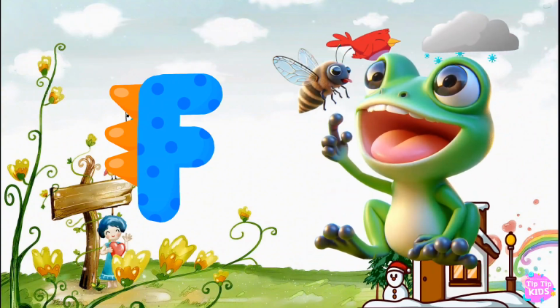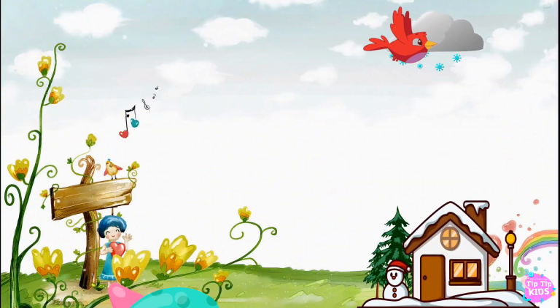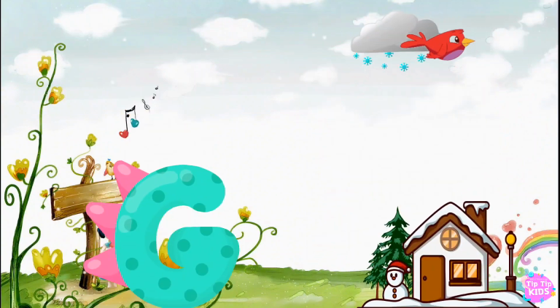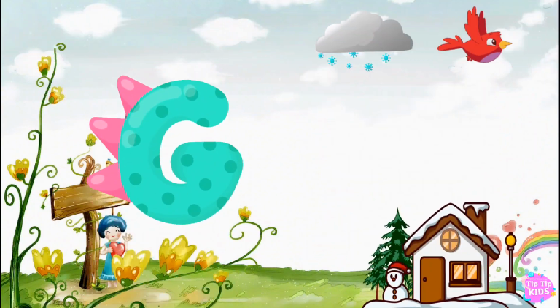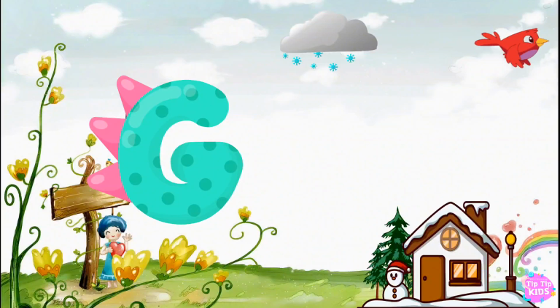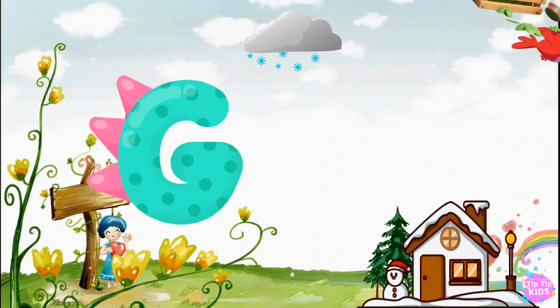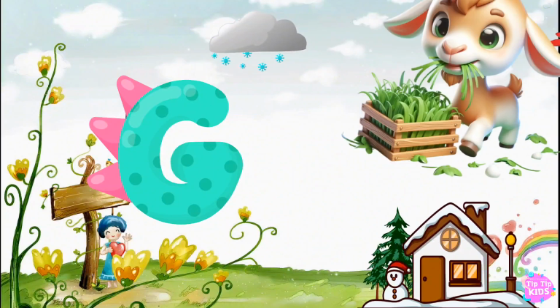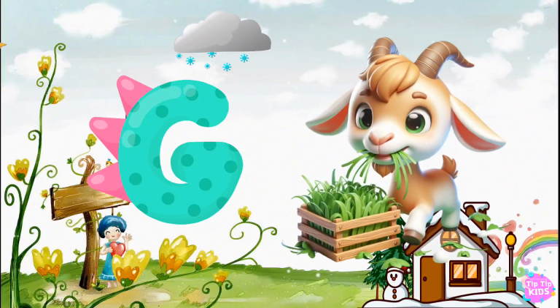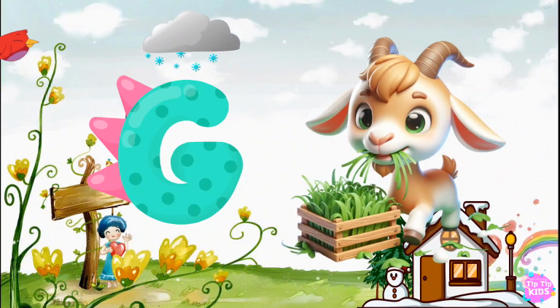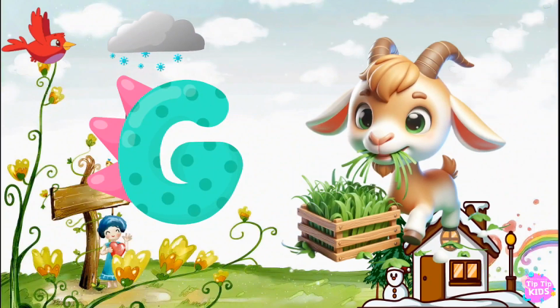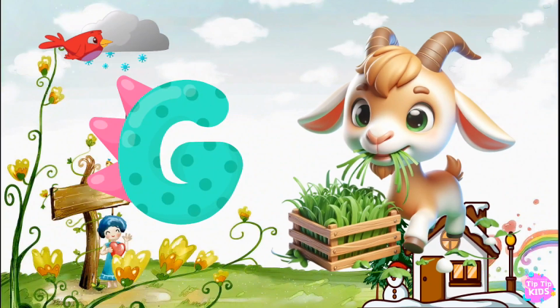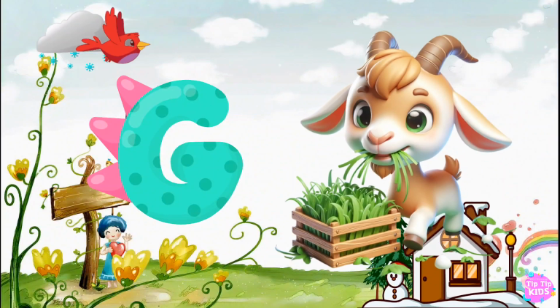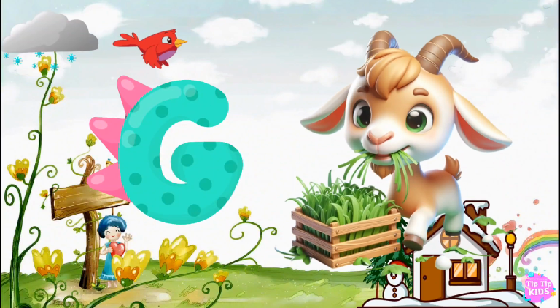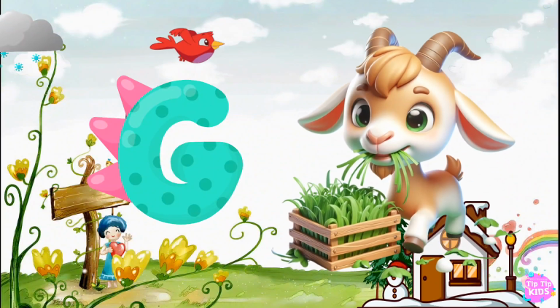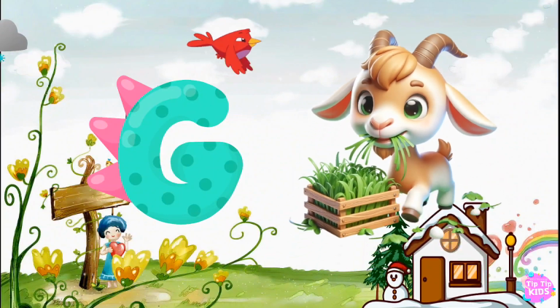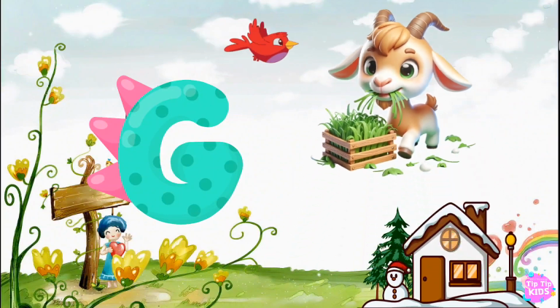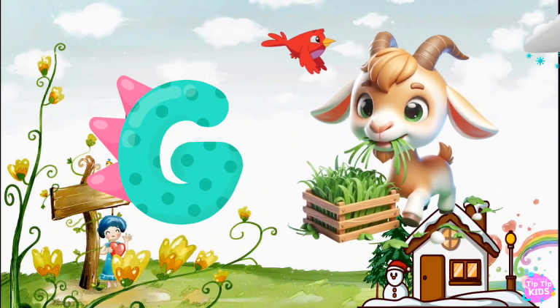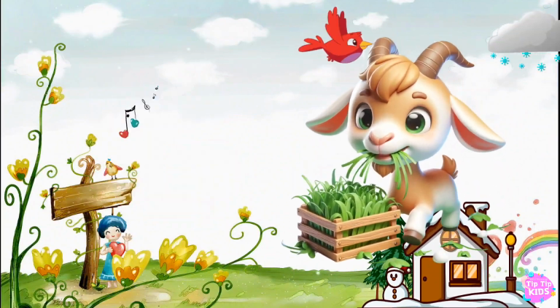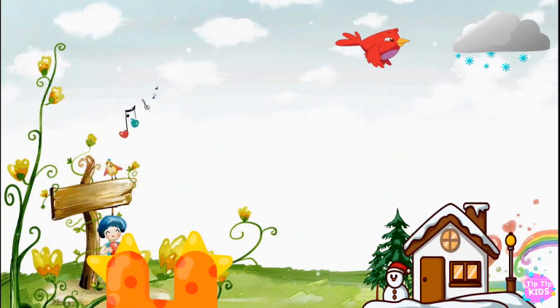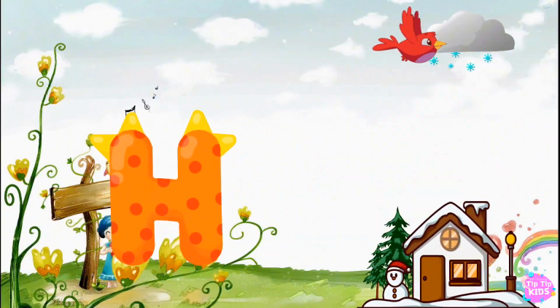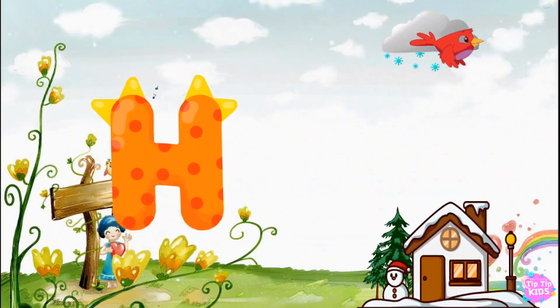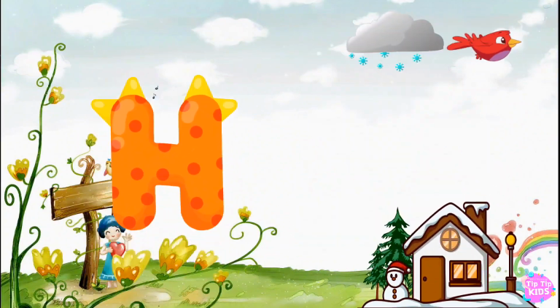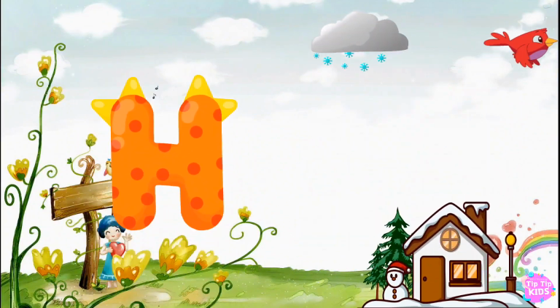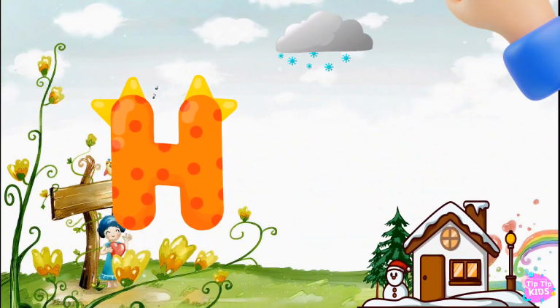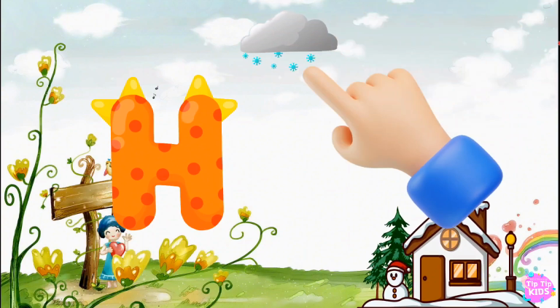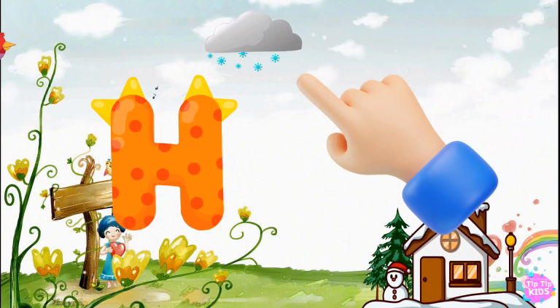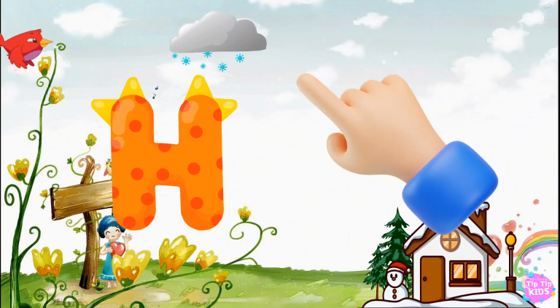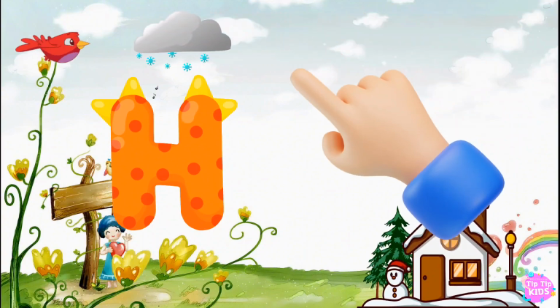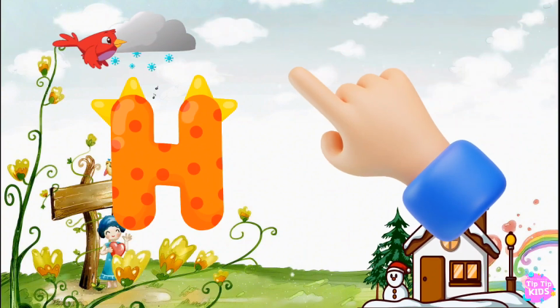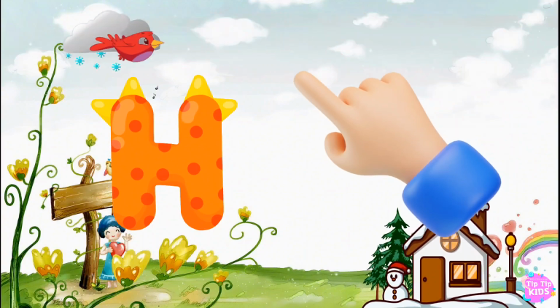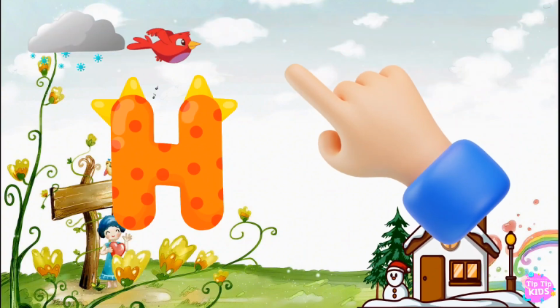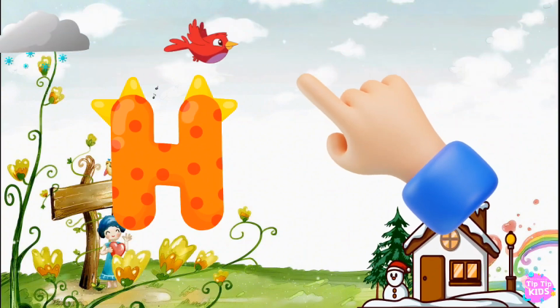G is for Goat, G-G-Goat. H is for Hand, H-H-Hand.